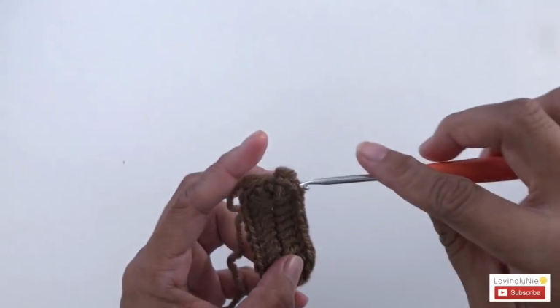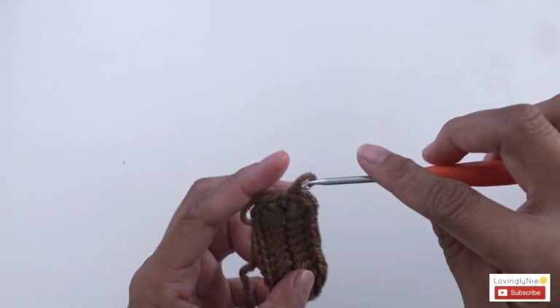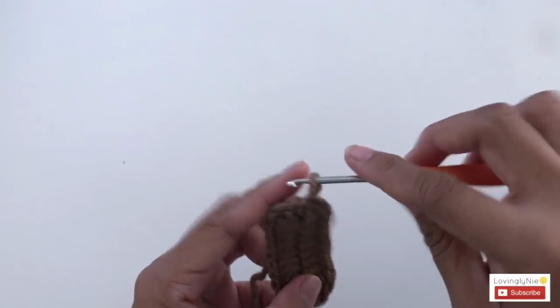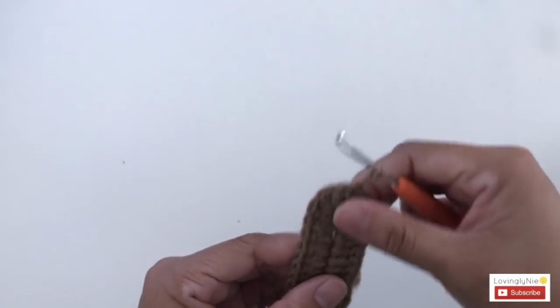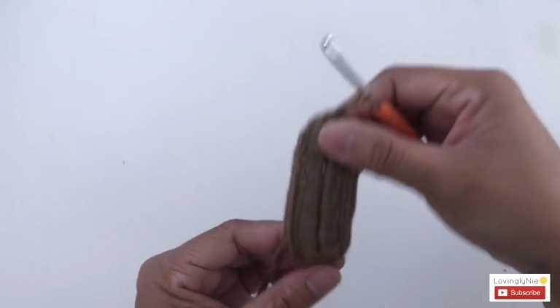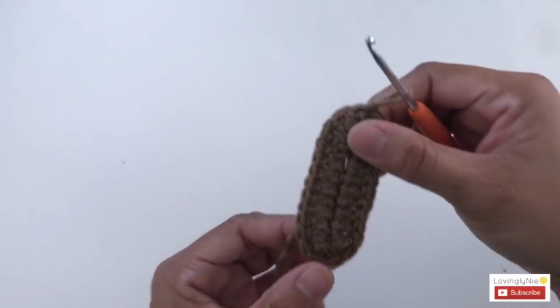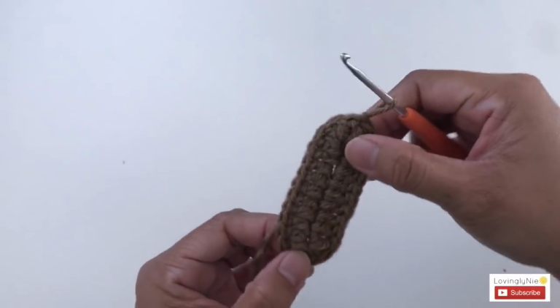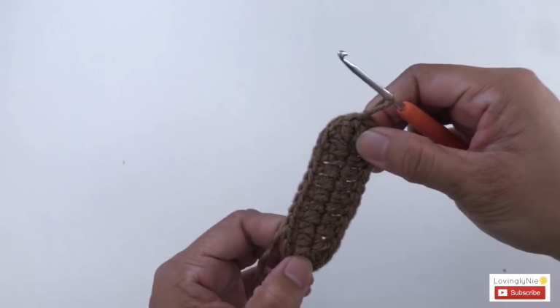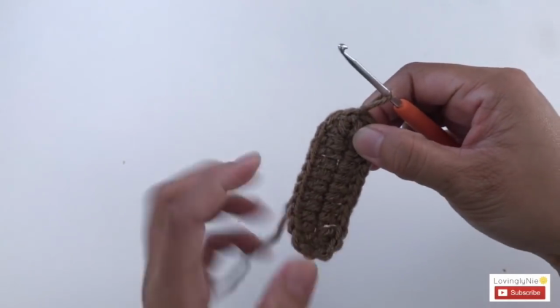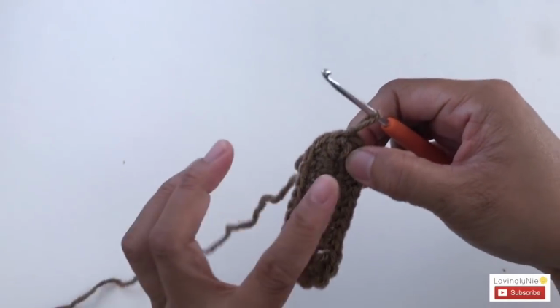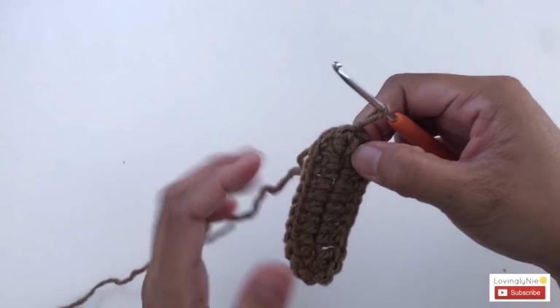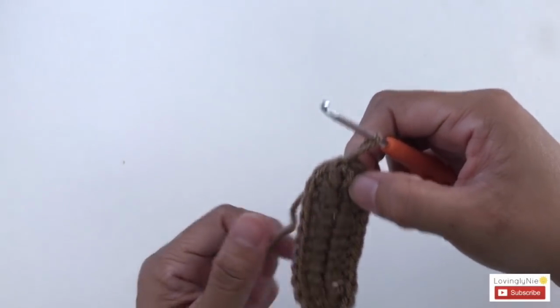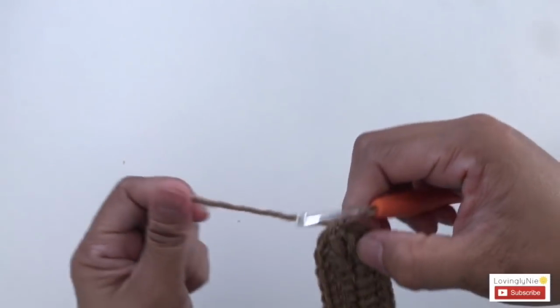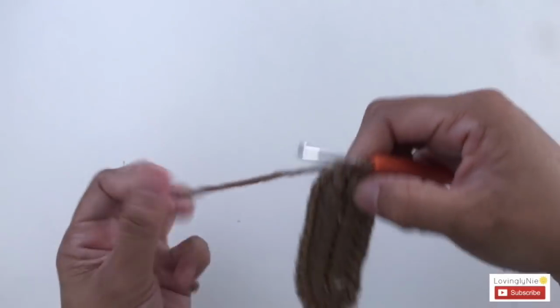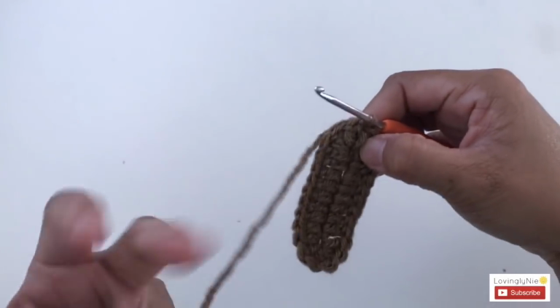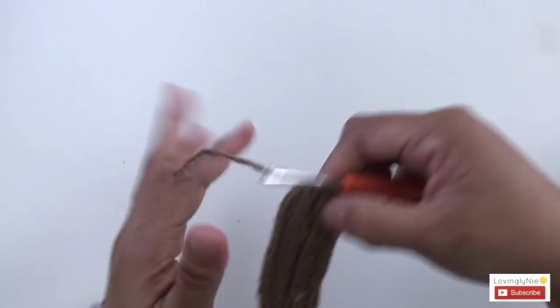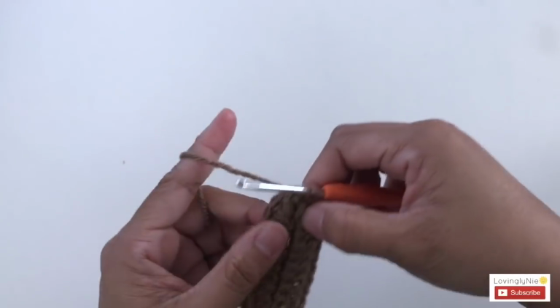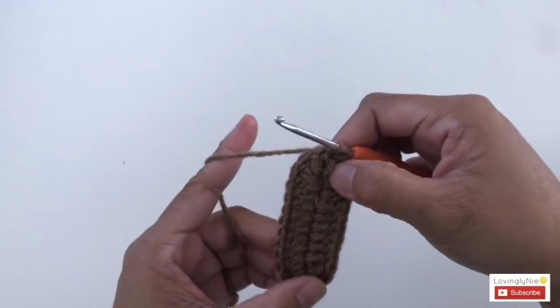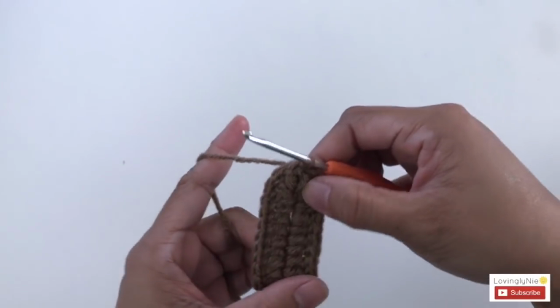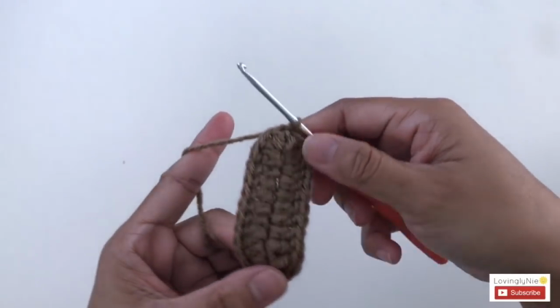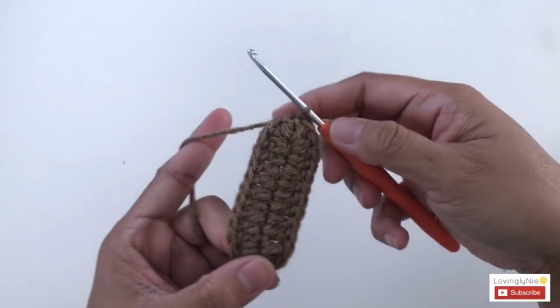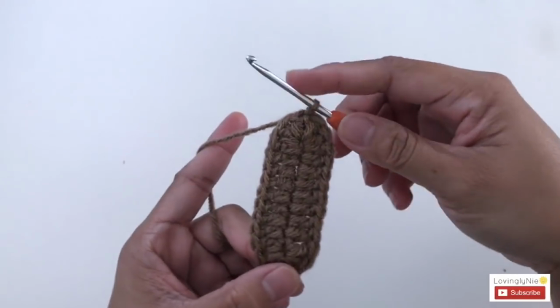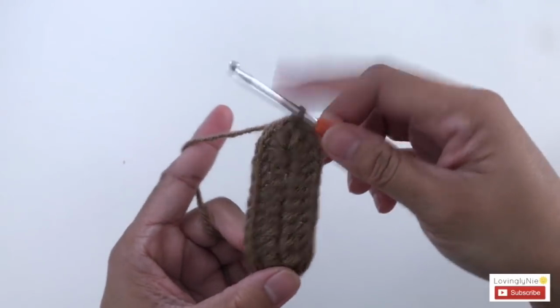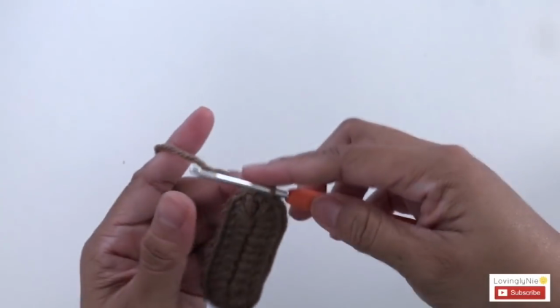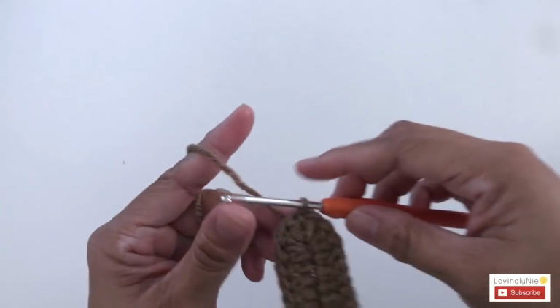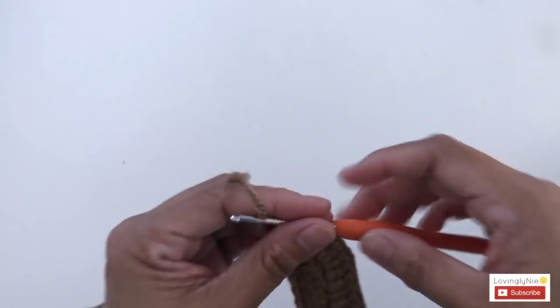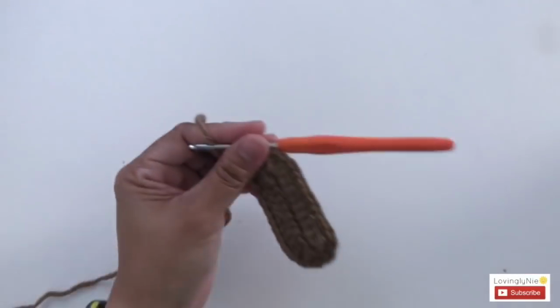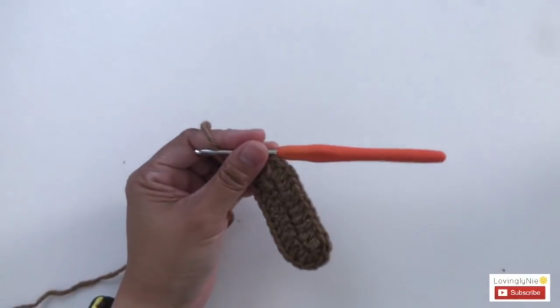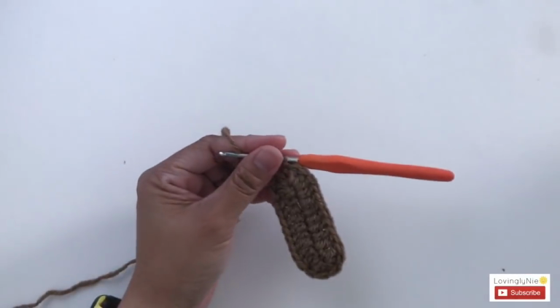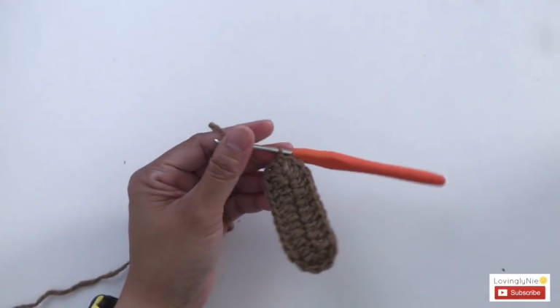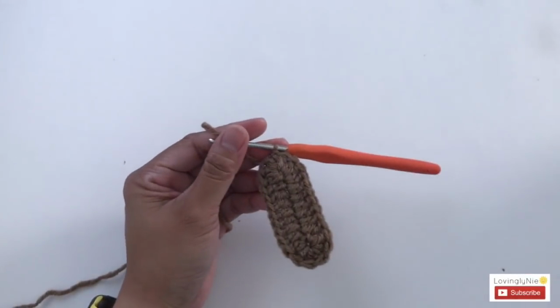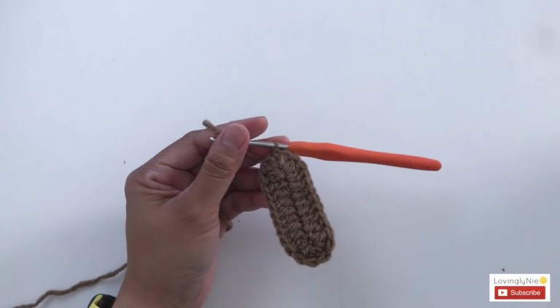For round 1 you should have 26 stitches. Let's start with round number 2.